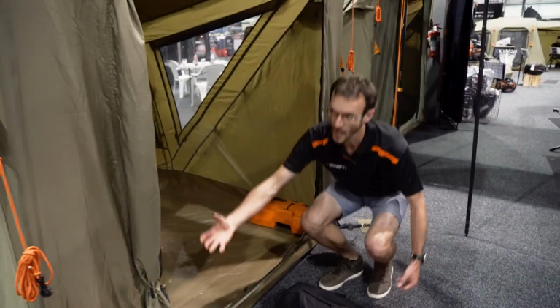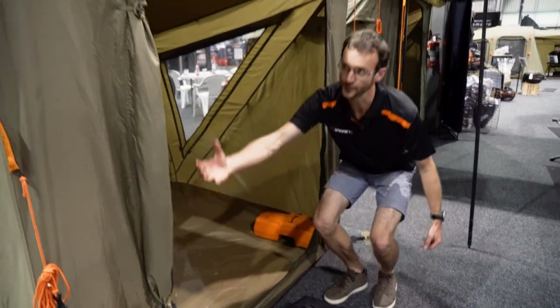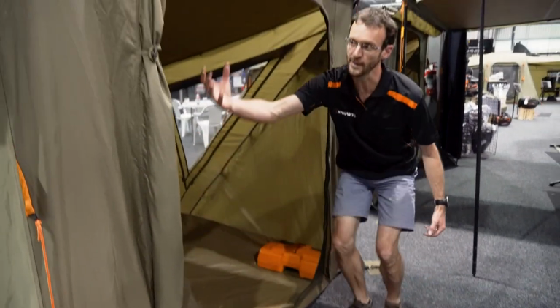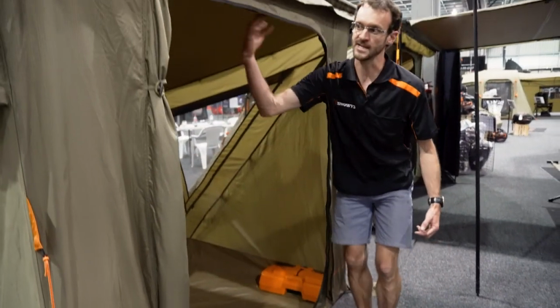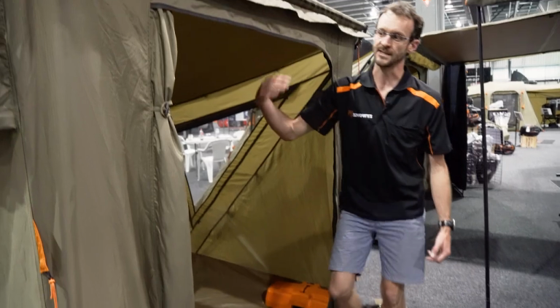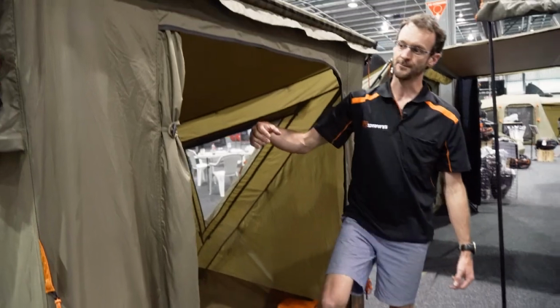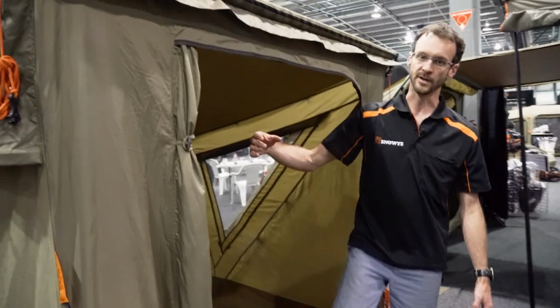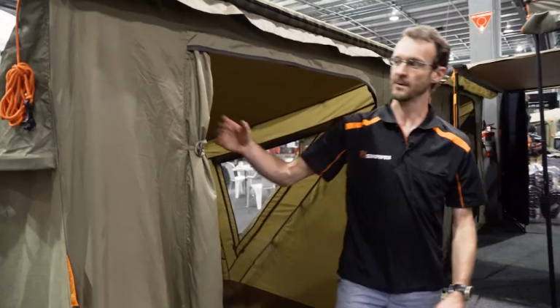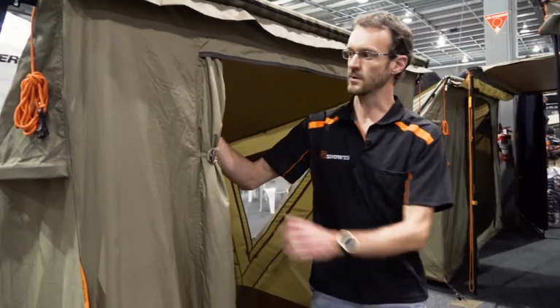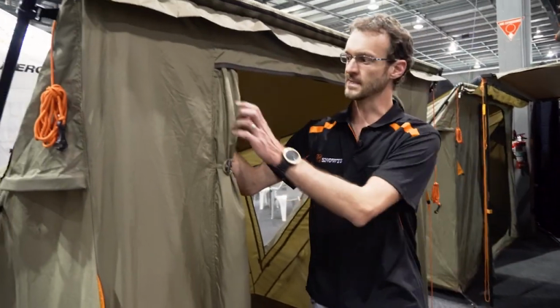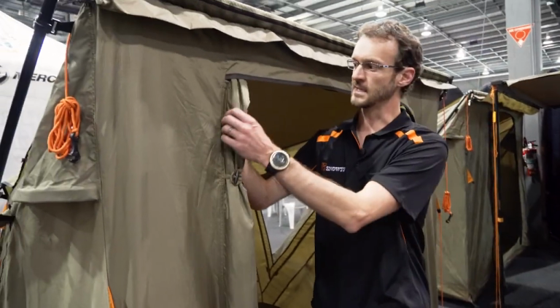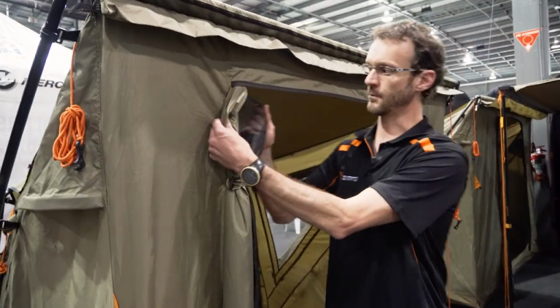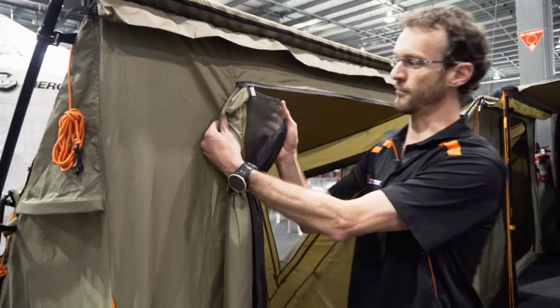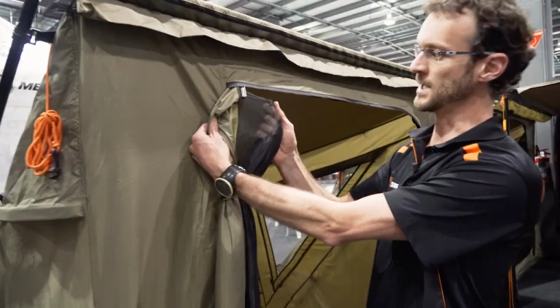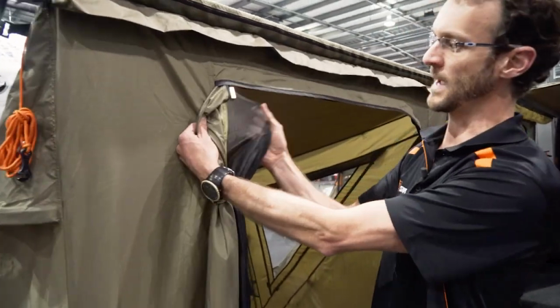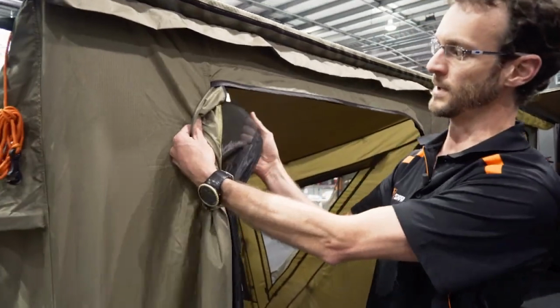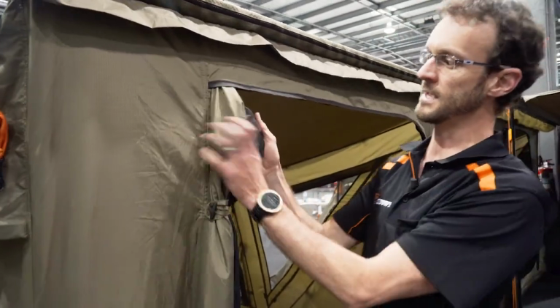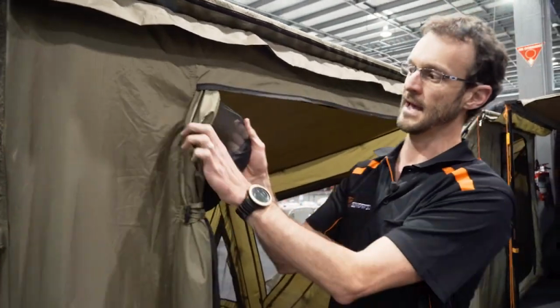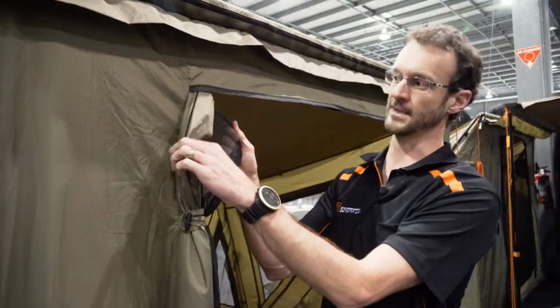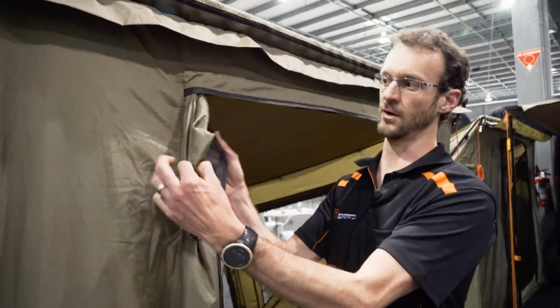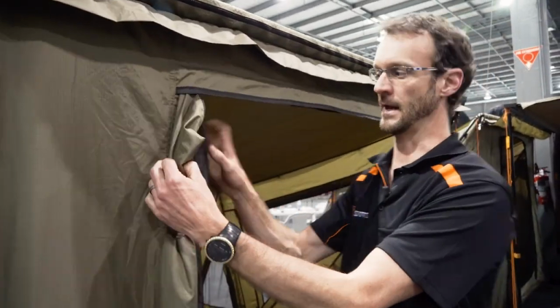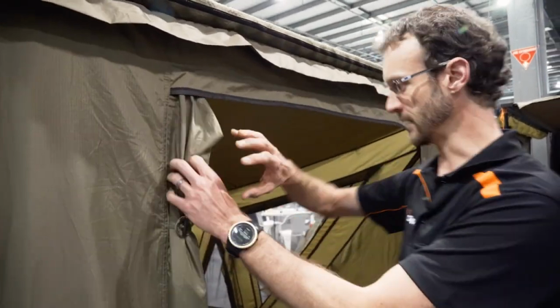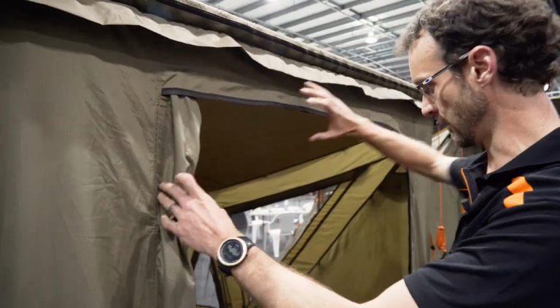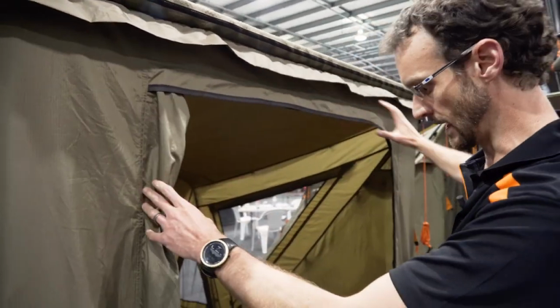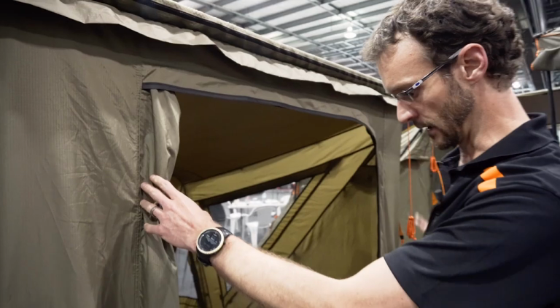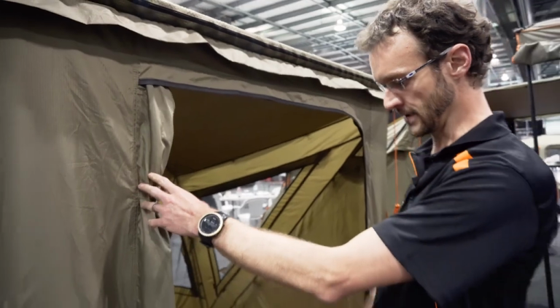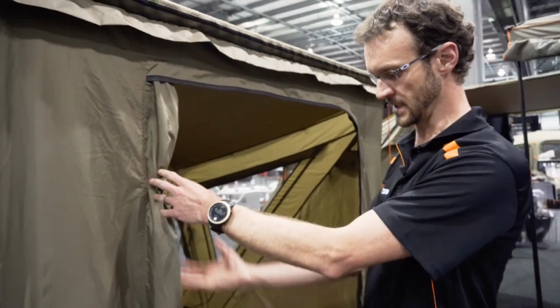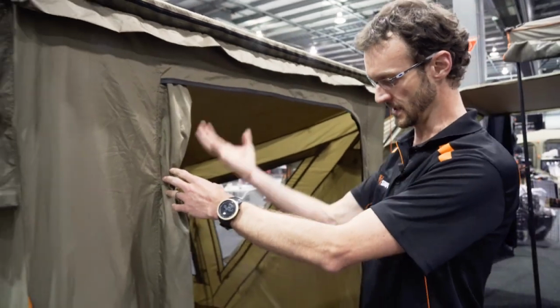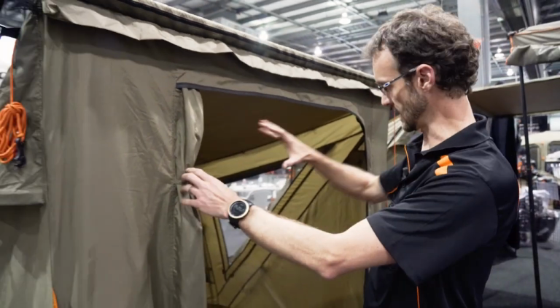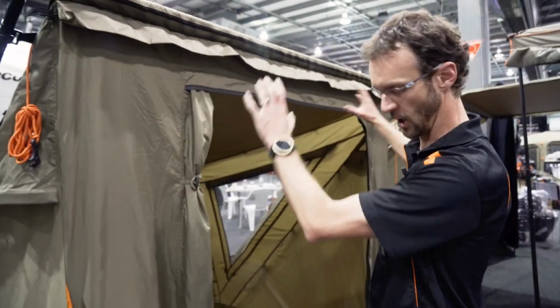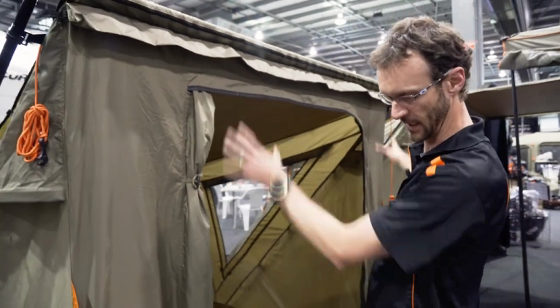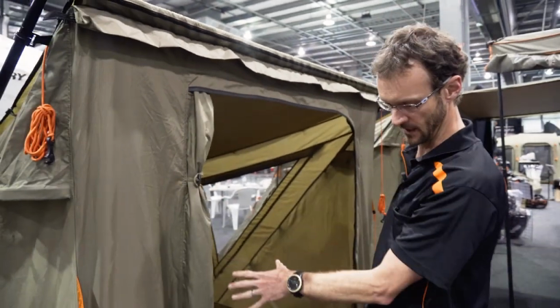At the front of the tent here we've got a double door. There's an insect-proof mesh panel here and a solid panel that will completely enclose this opening.